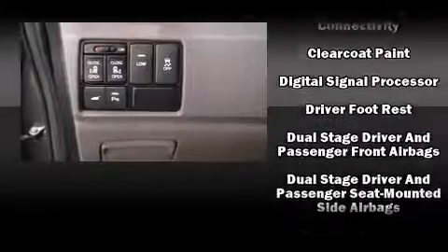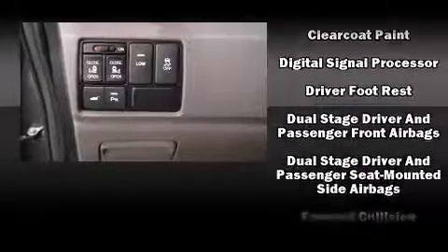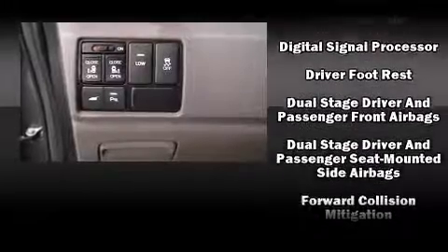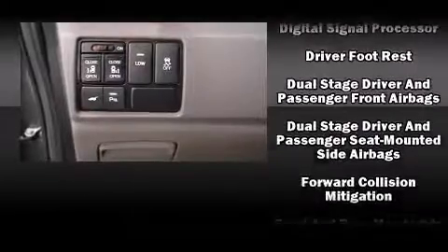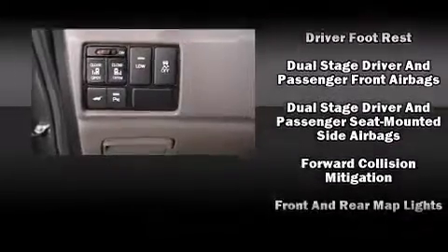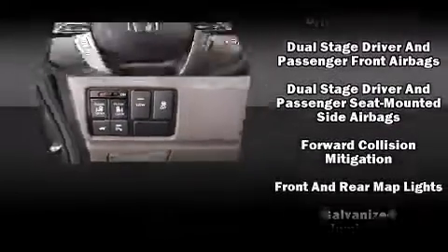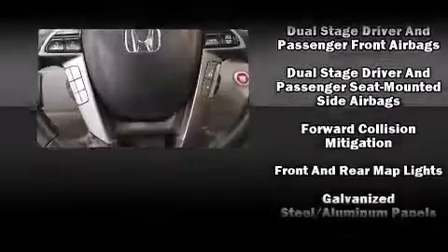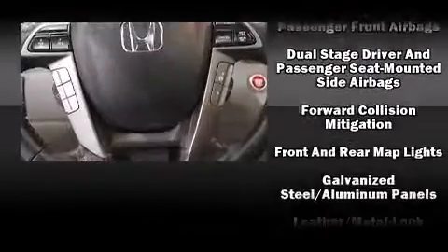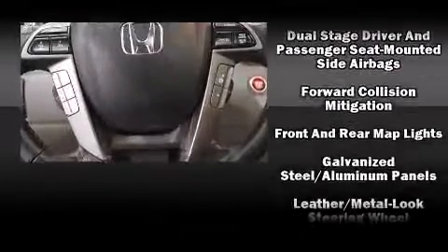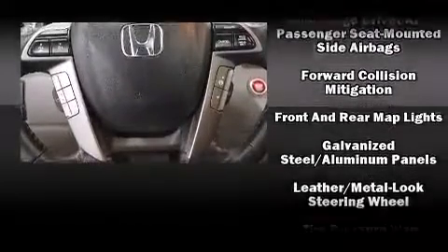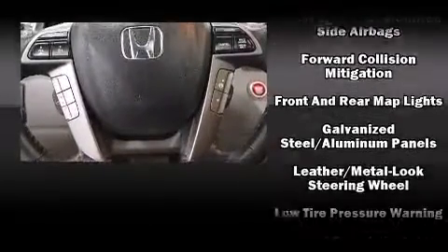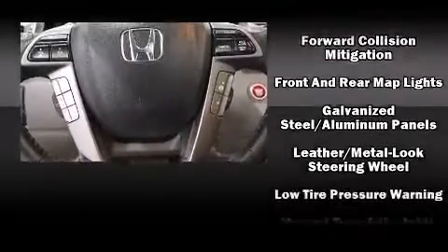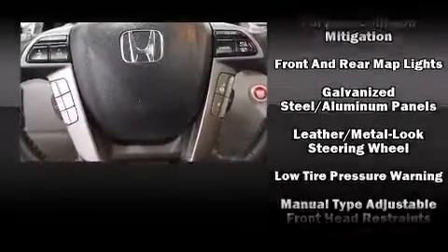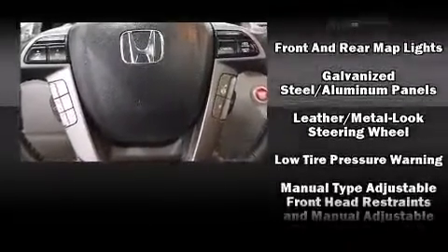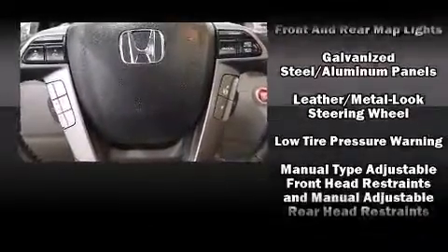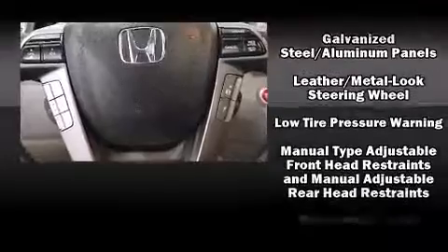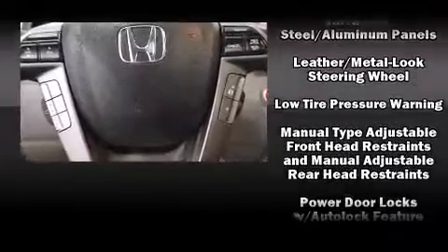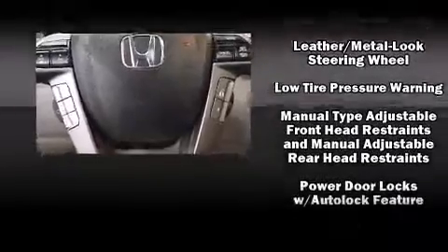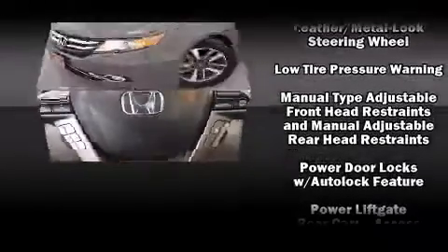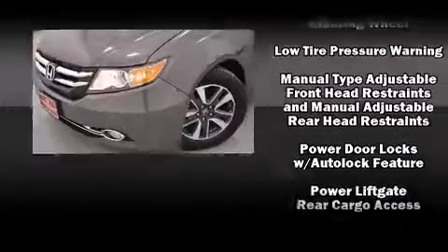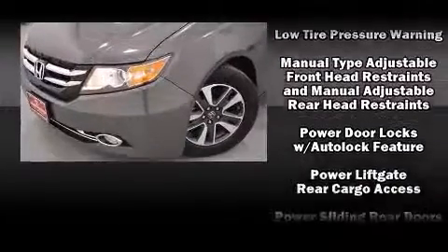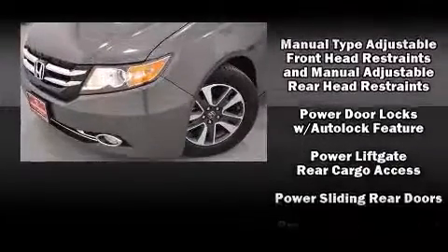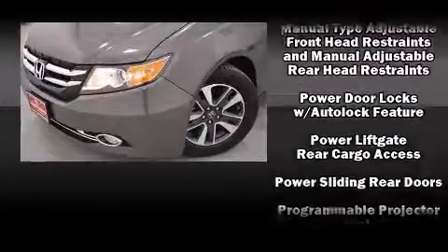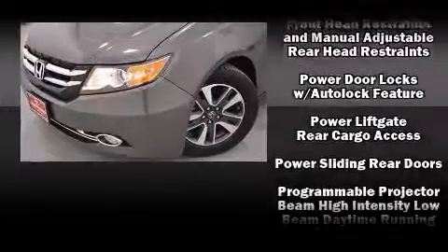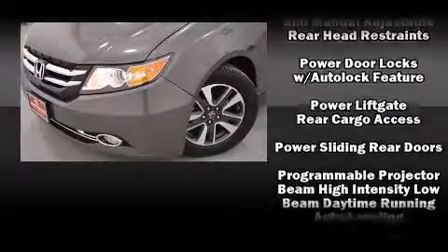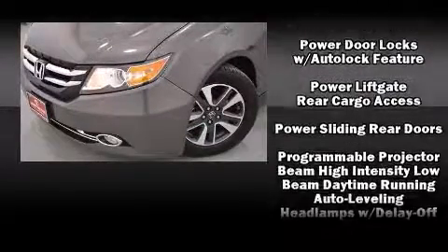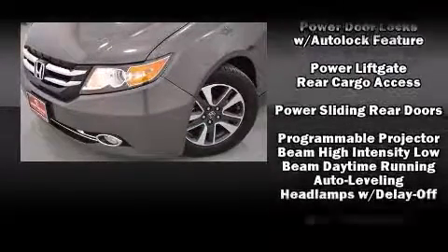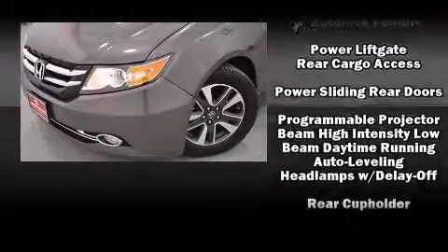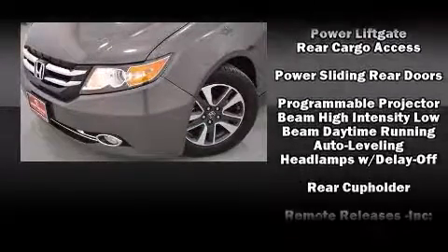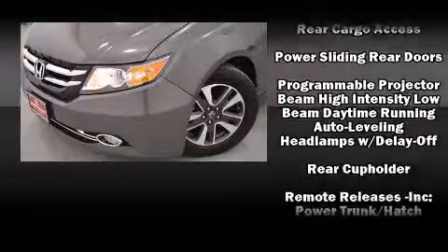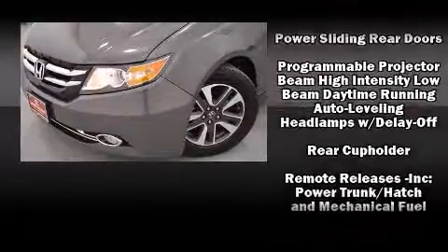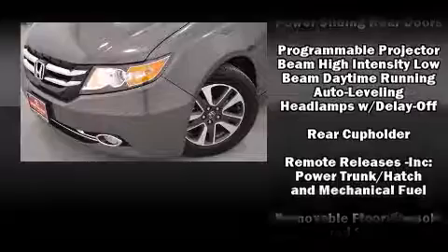Honda ensures the safety and security of its passengers, with equipment such as head curtain airbags, front side impact airbags, and four-wheel disc brakes with ABS.